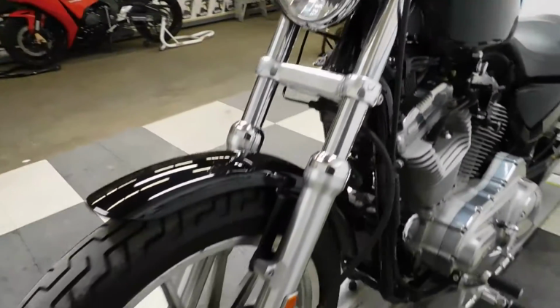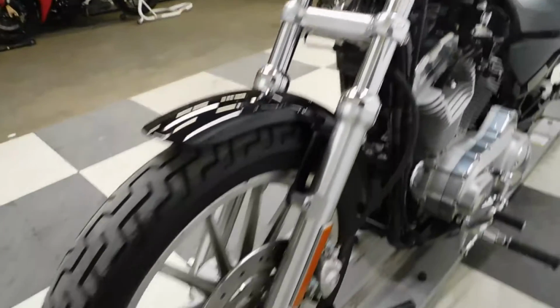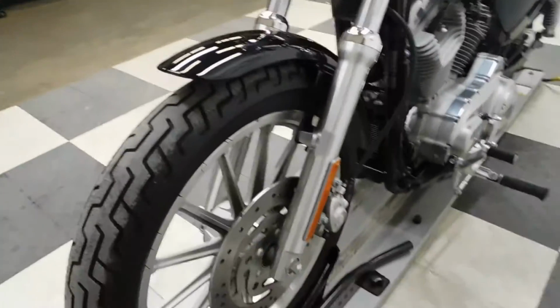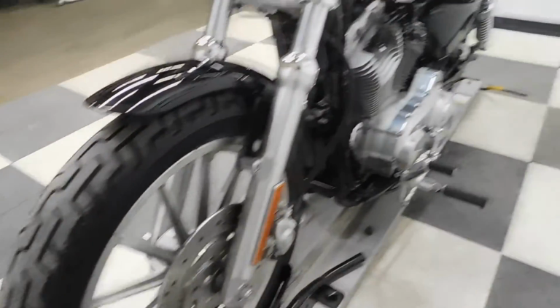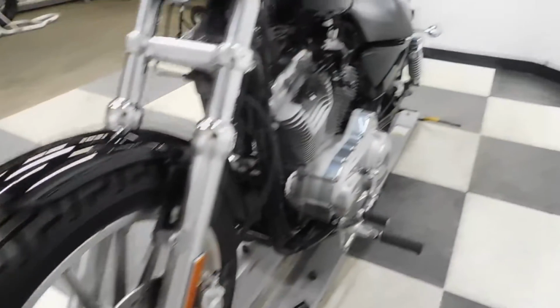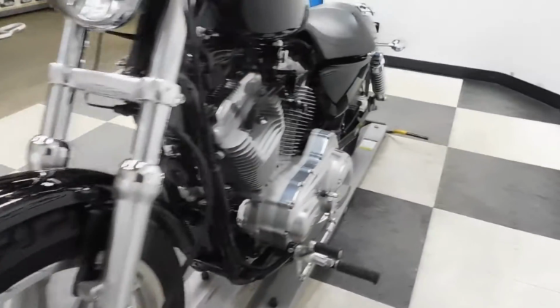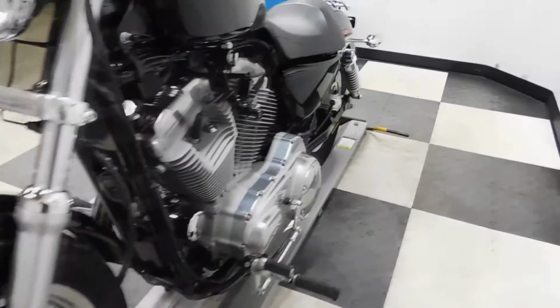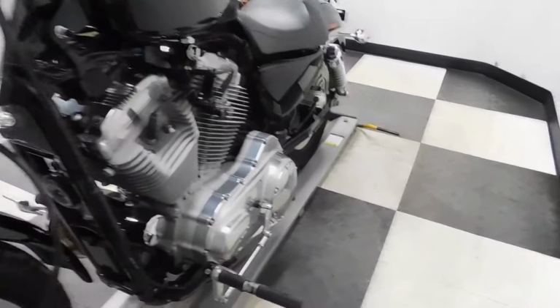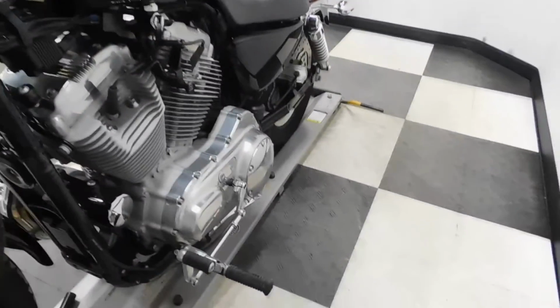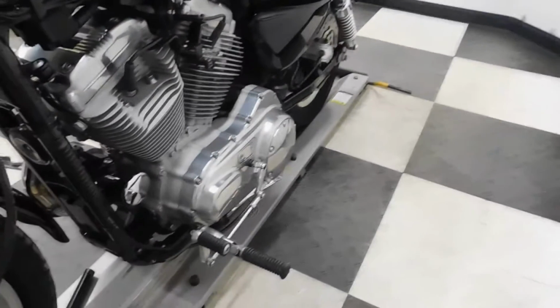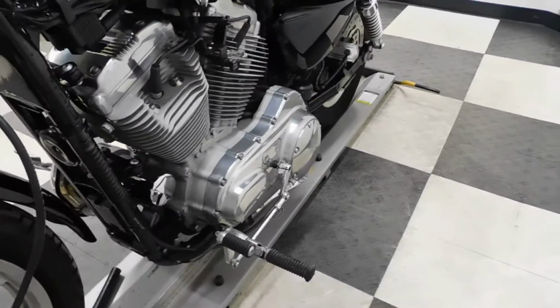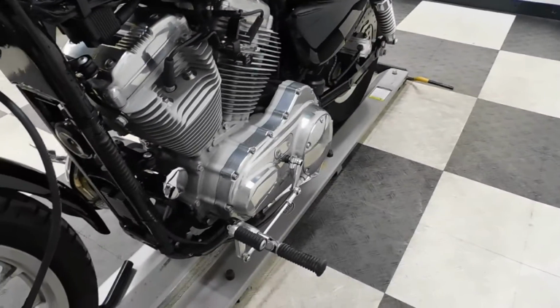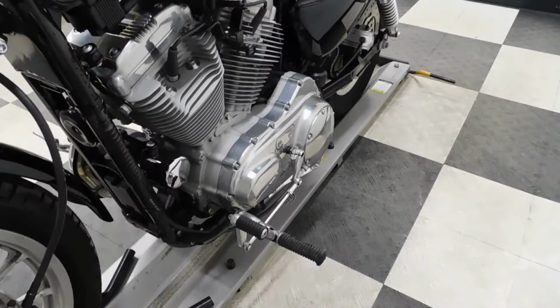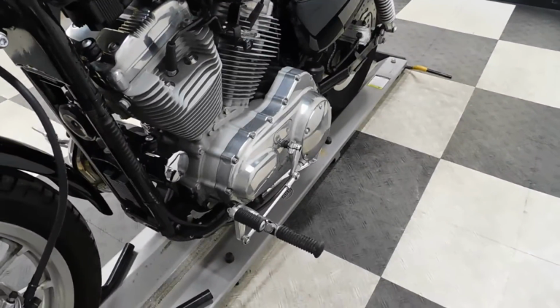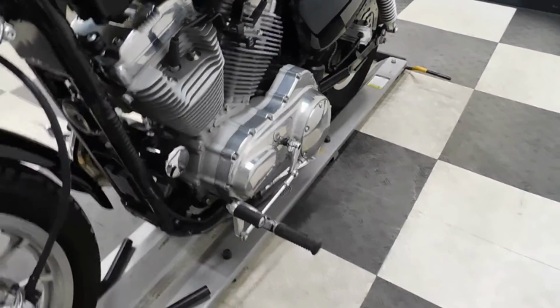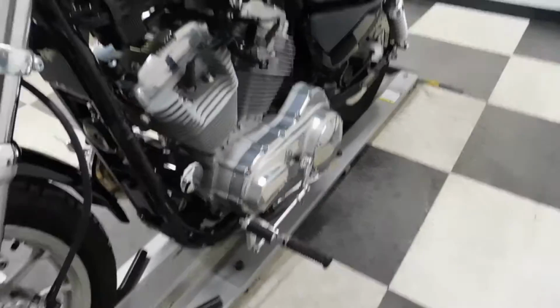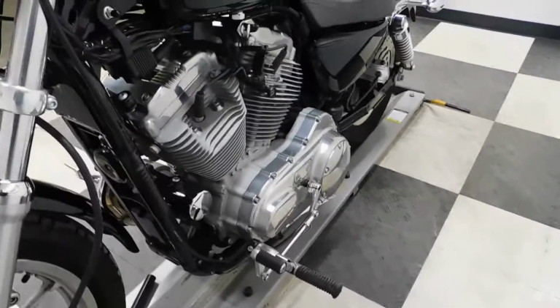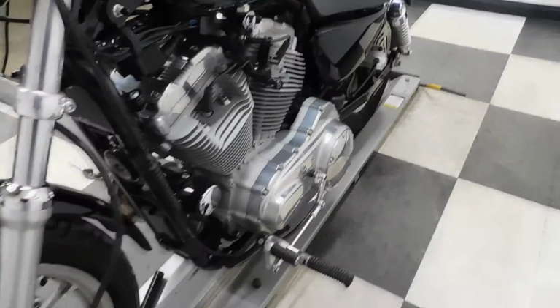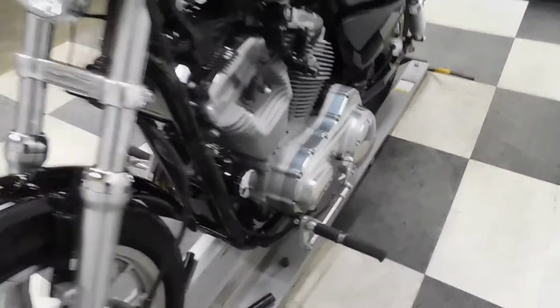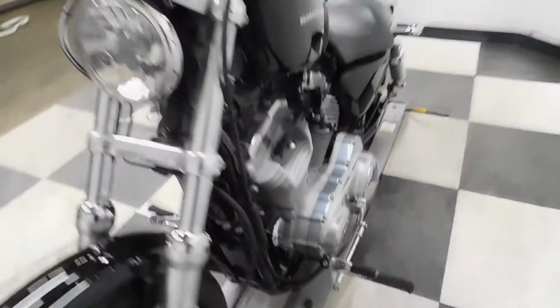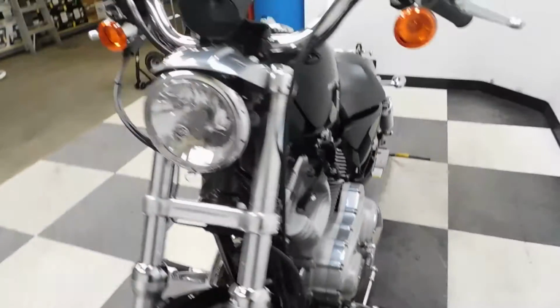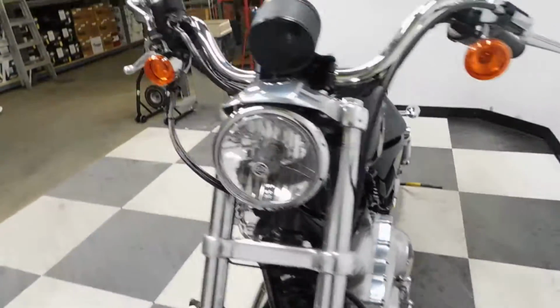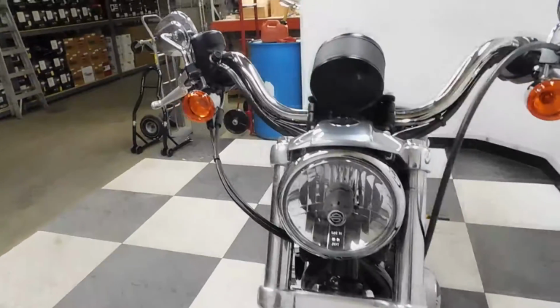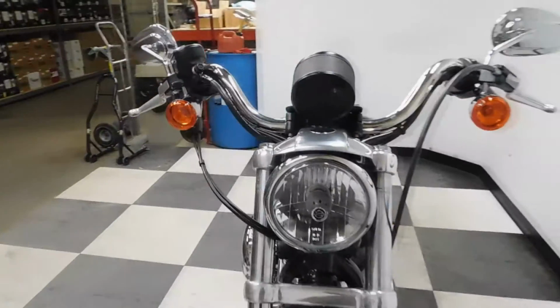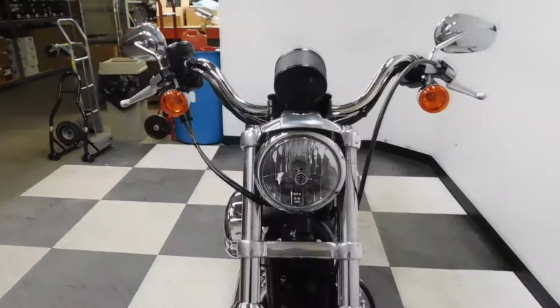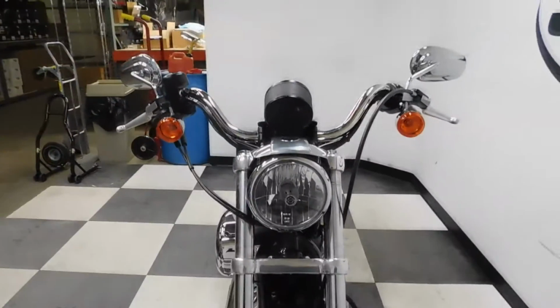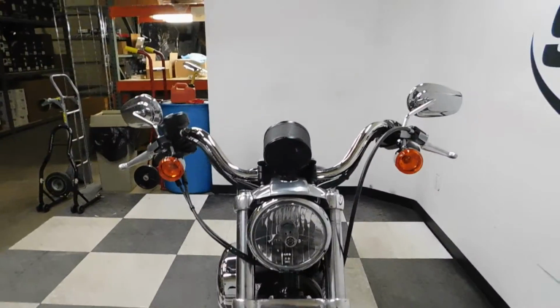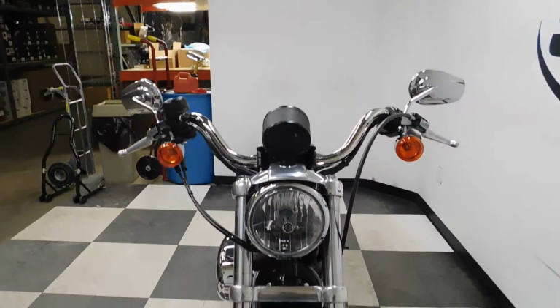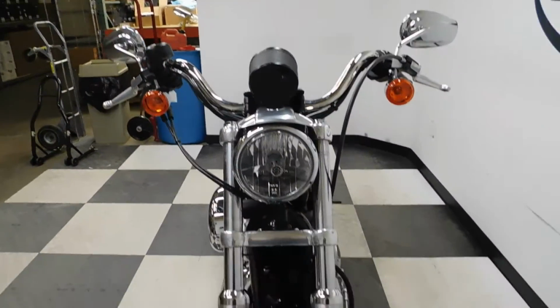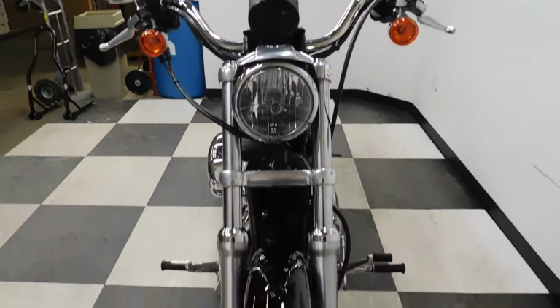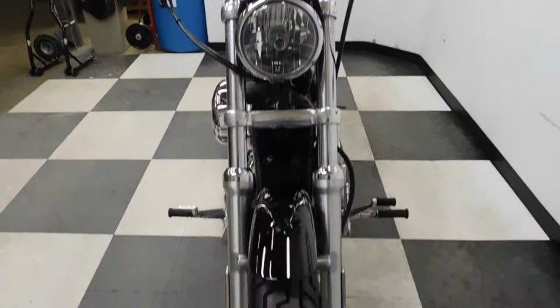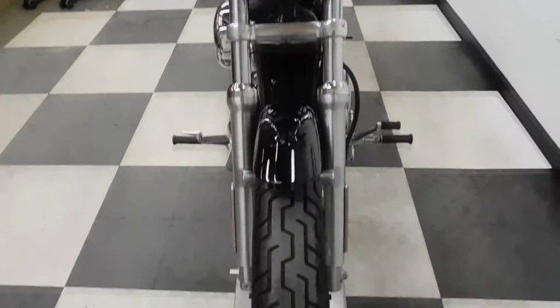Everything else is in excellent condition. It does come with the OEM forward controls. Just a really nice, clean 883.